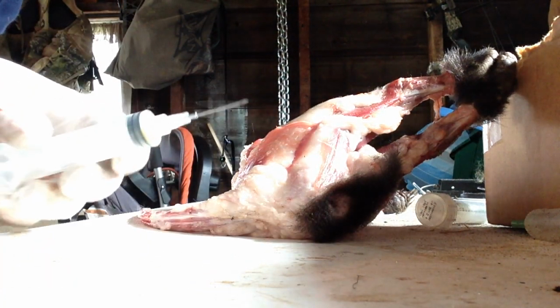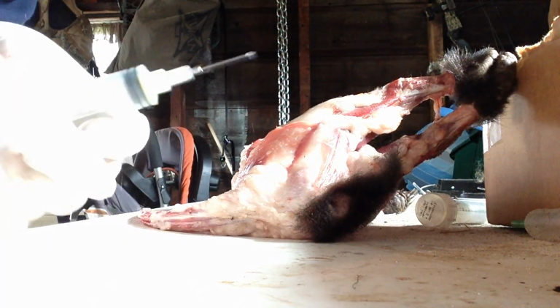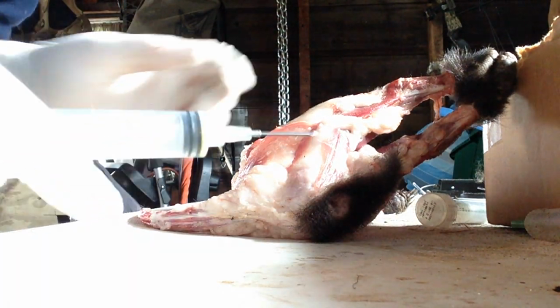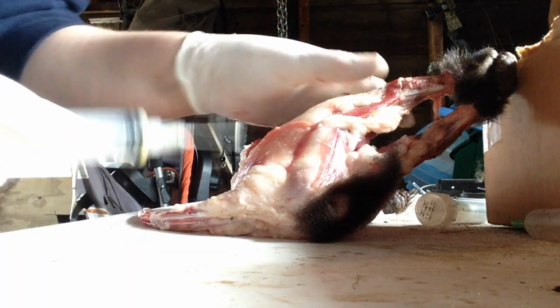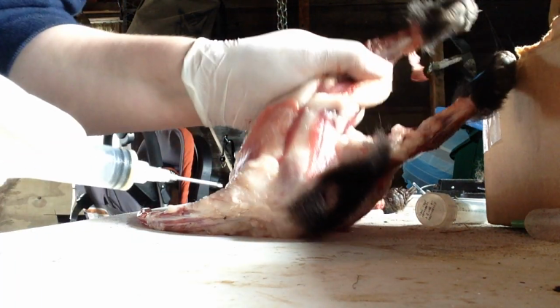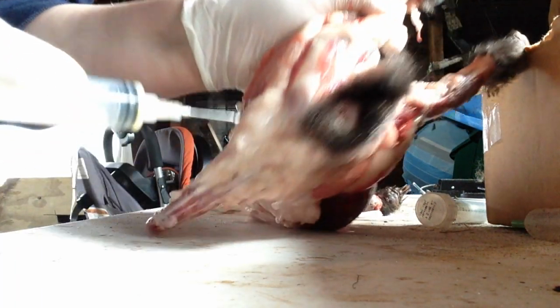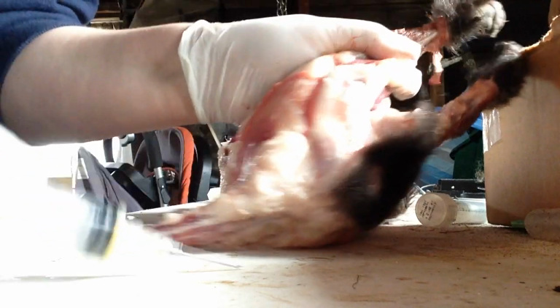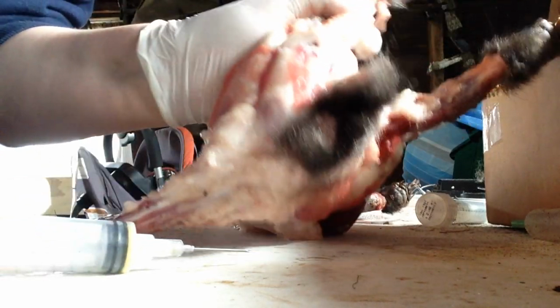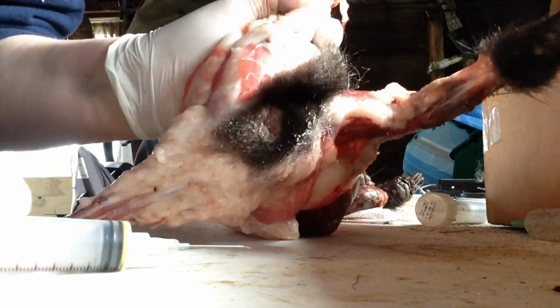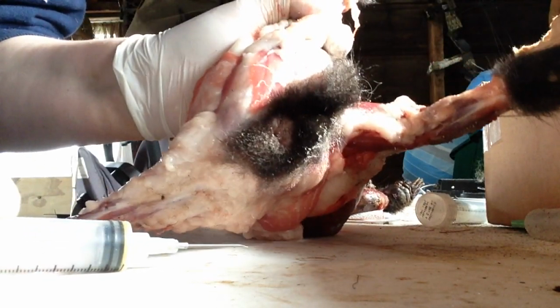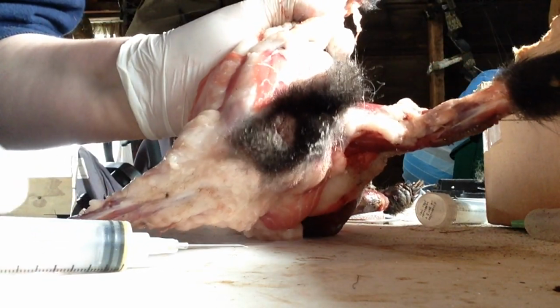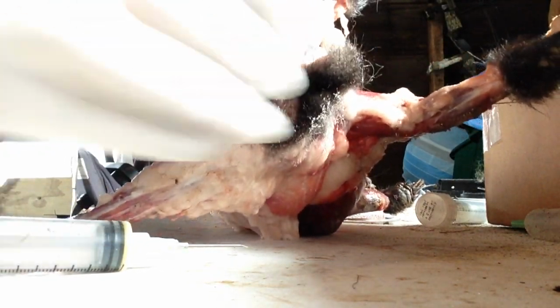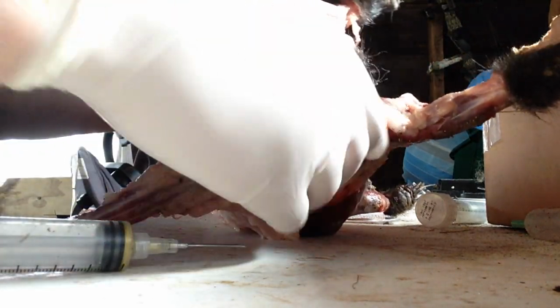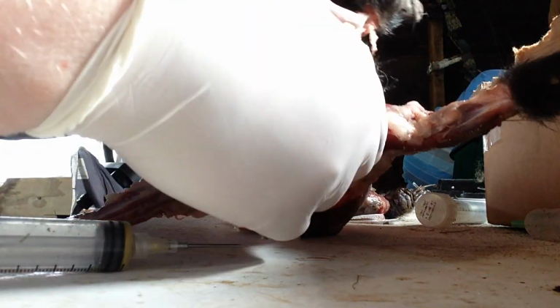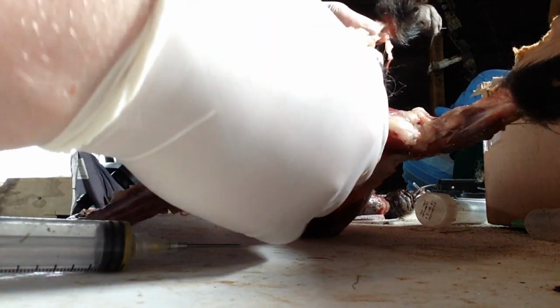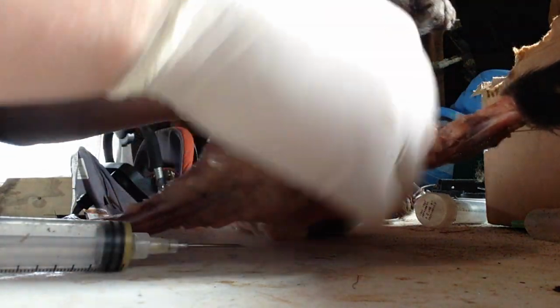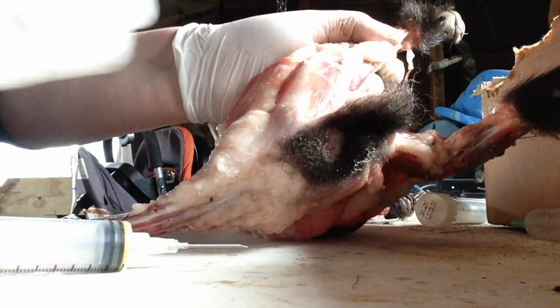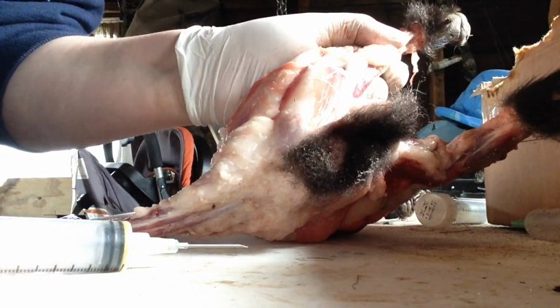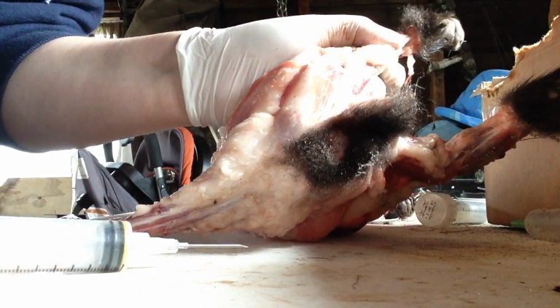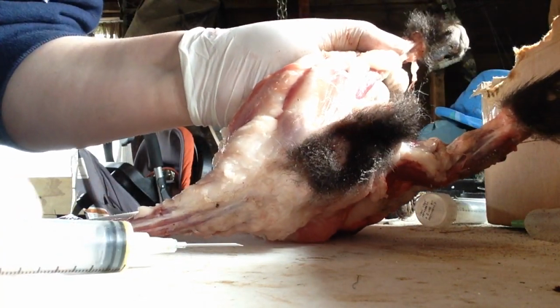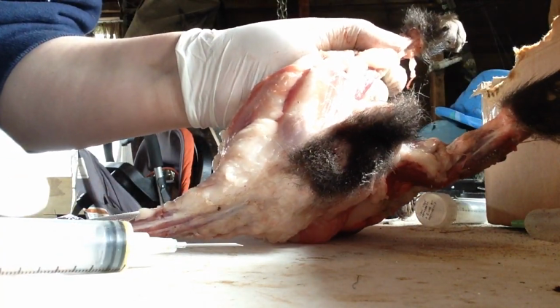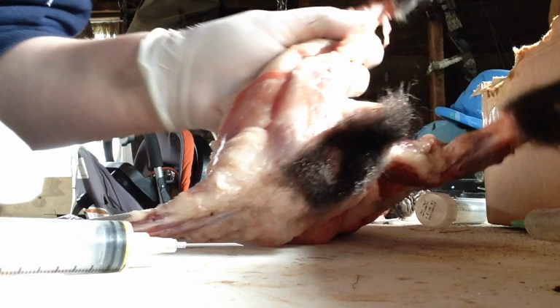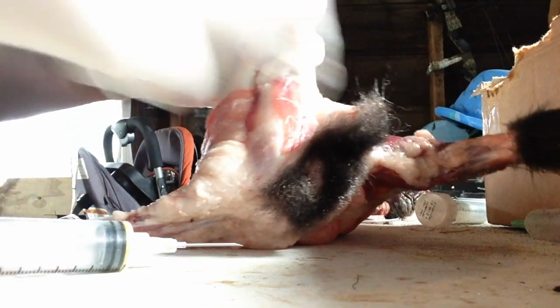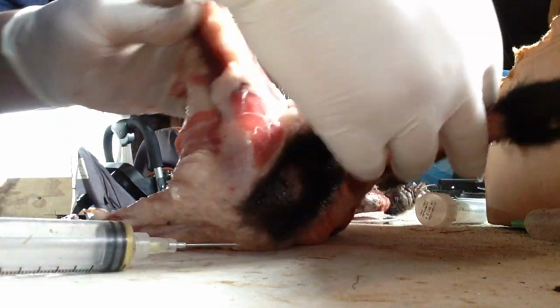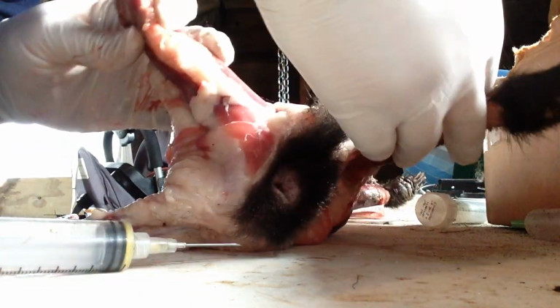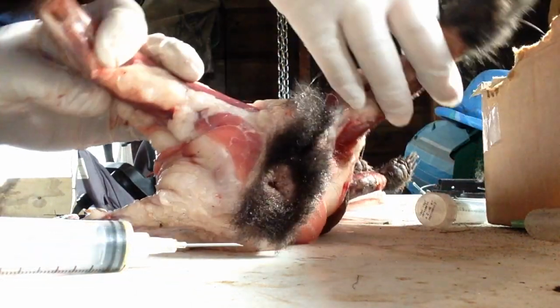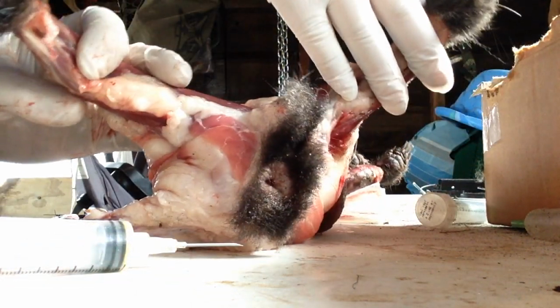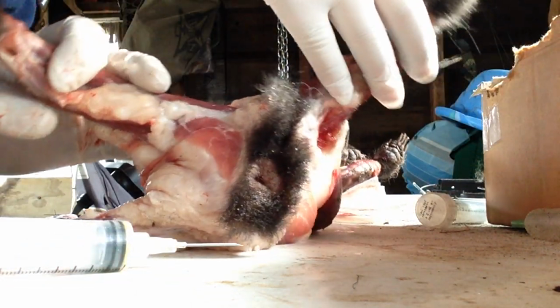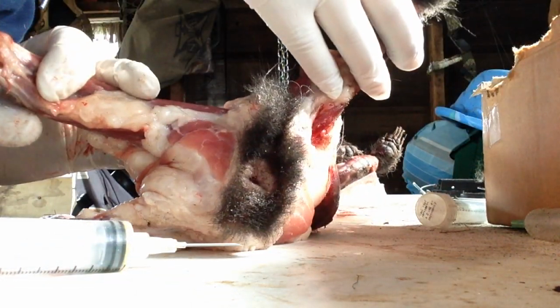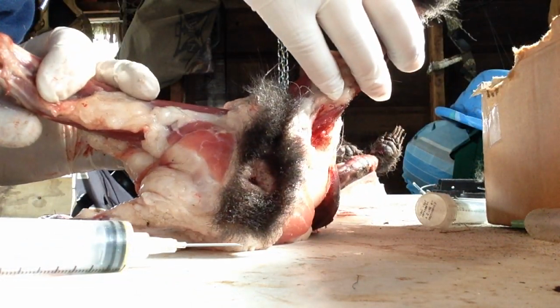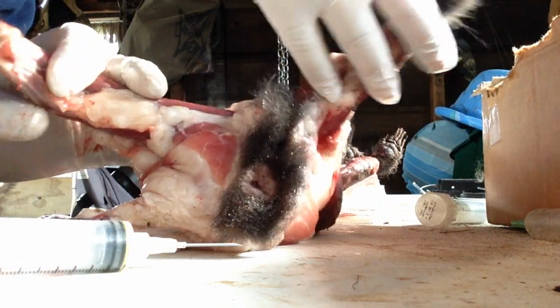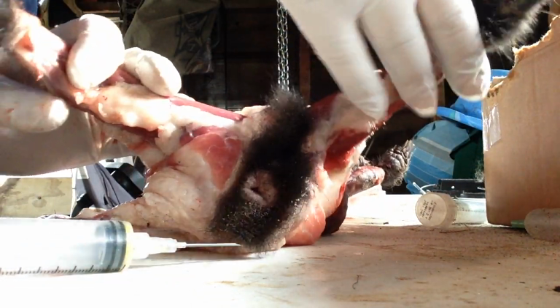I had a bunch of people message me after trapping all these skunks on how to extract the essence. I thought I'd make a quick video. I always do it after I skin the thing out.